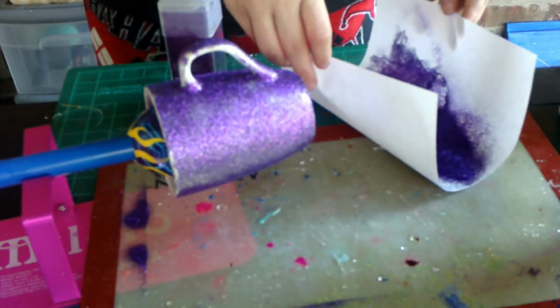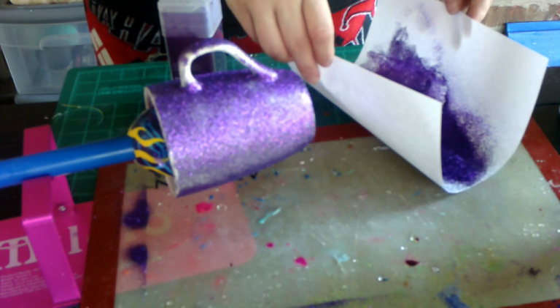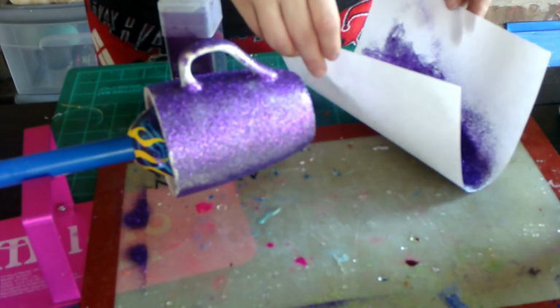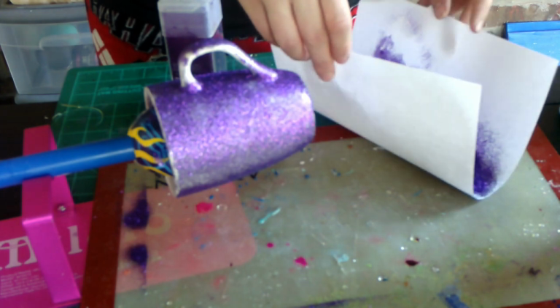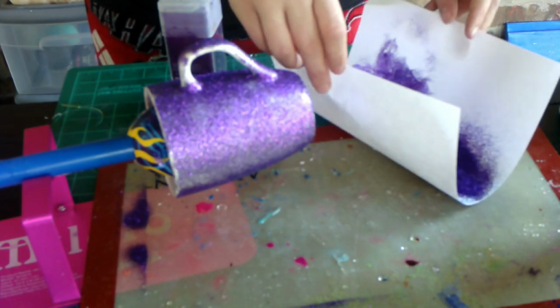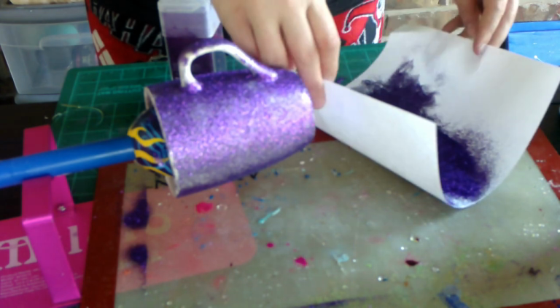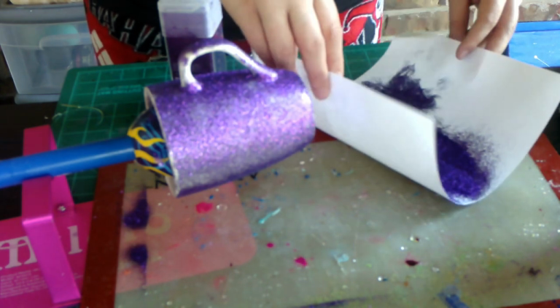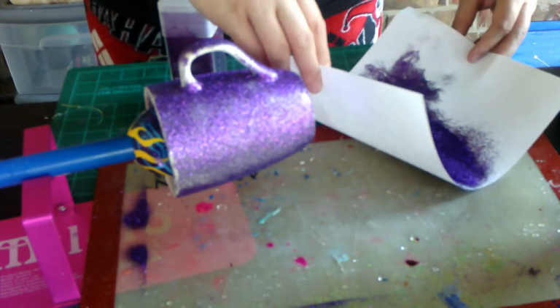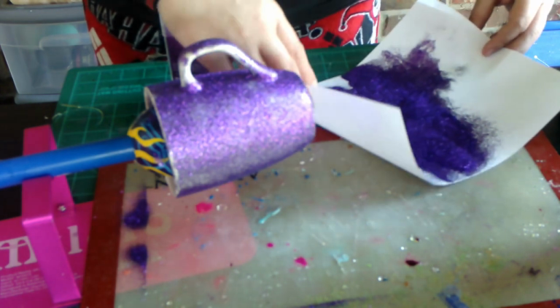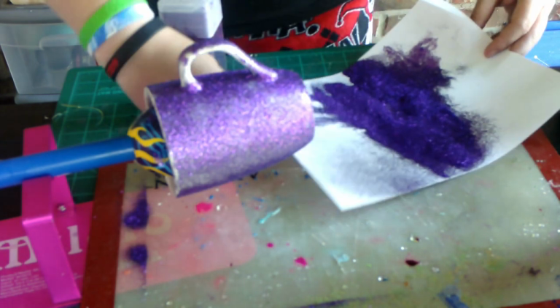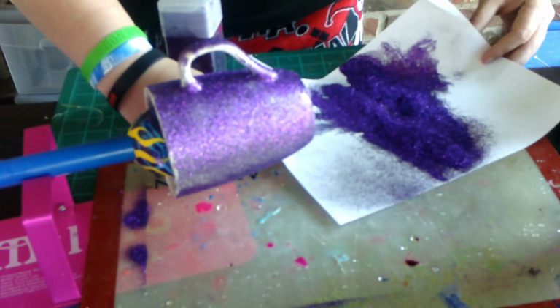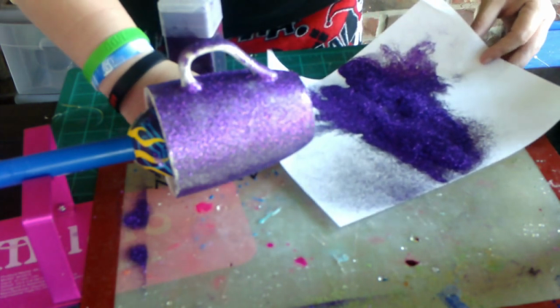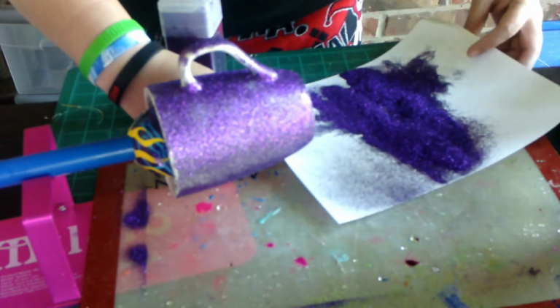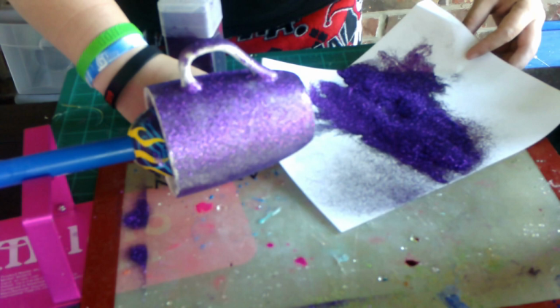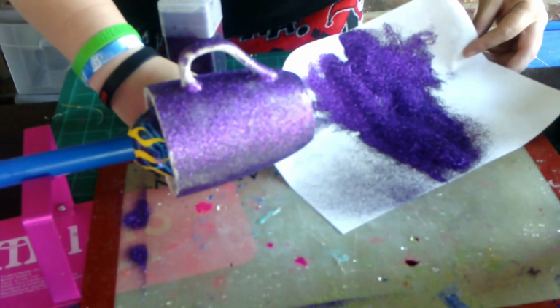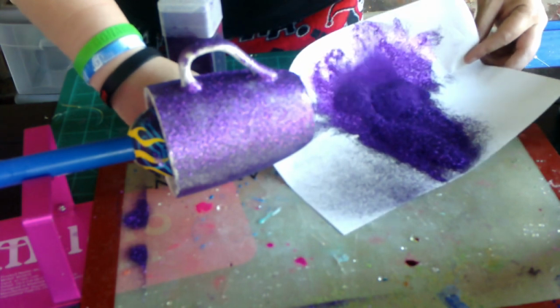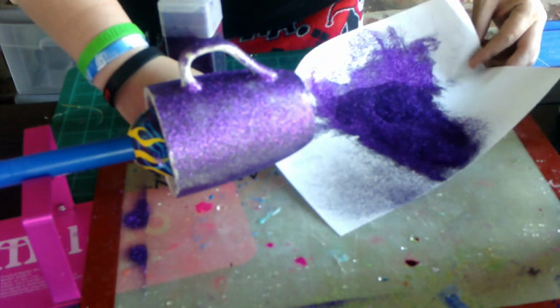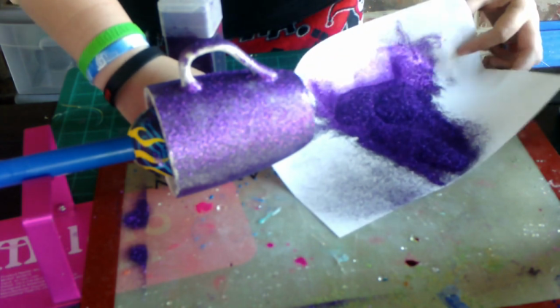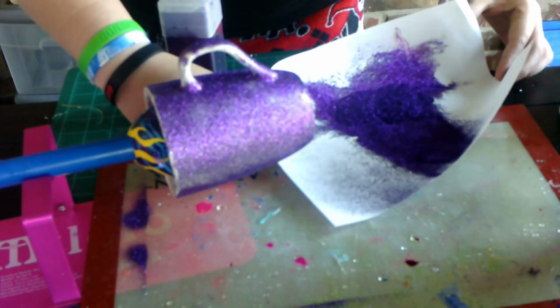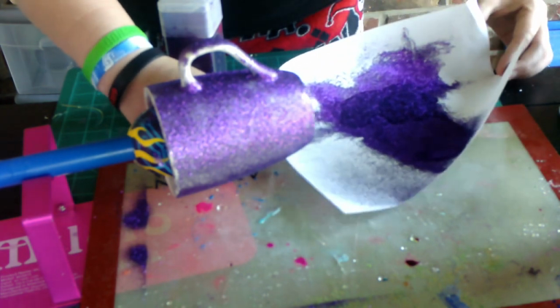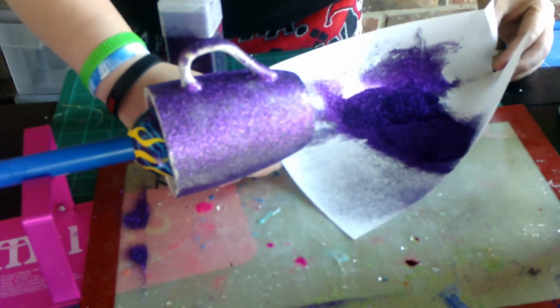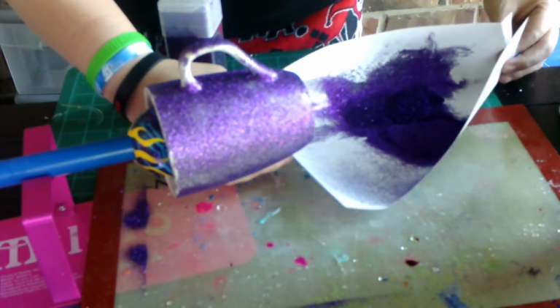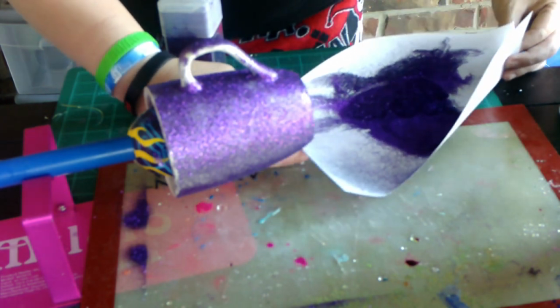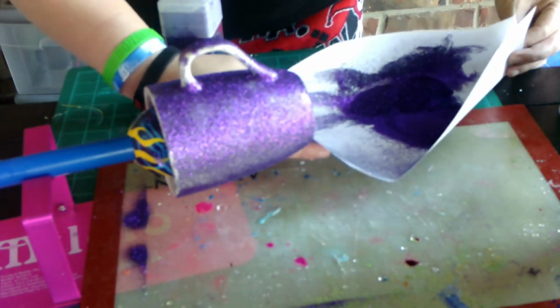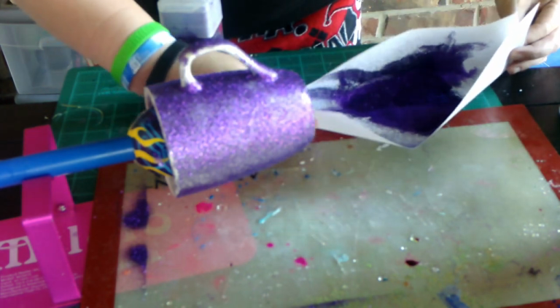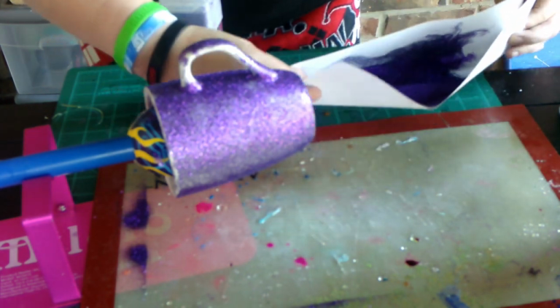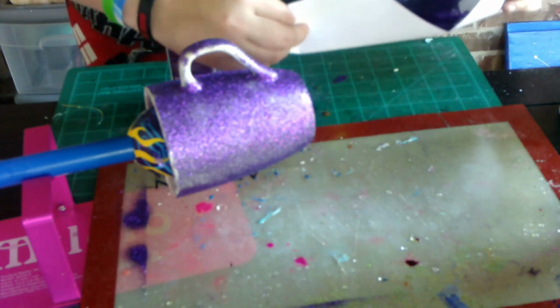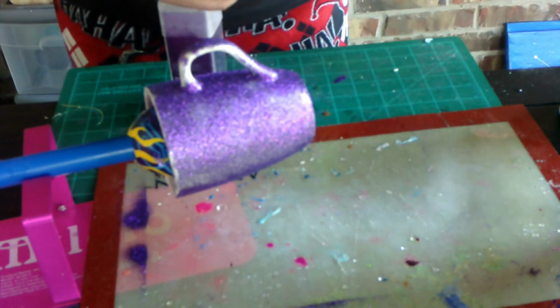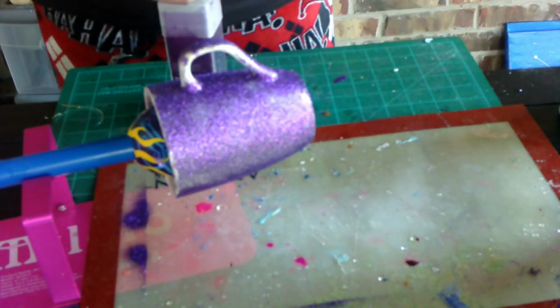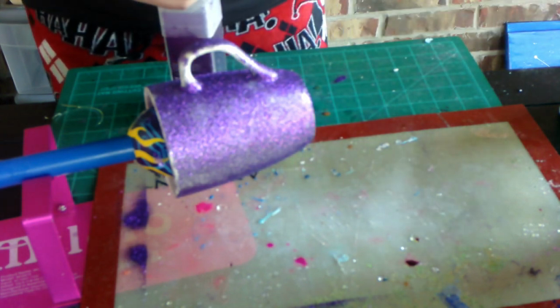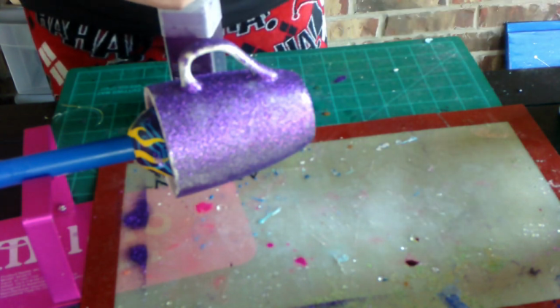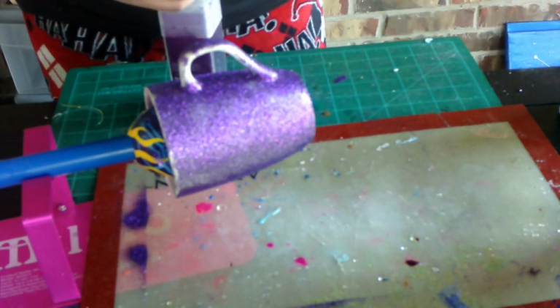This will need a second coat. We're going to let this completely dry — it does take about 30 minutes to an hour. I like to let it dry nice and good and then we will come back and add more Loctite and more glitter.